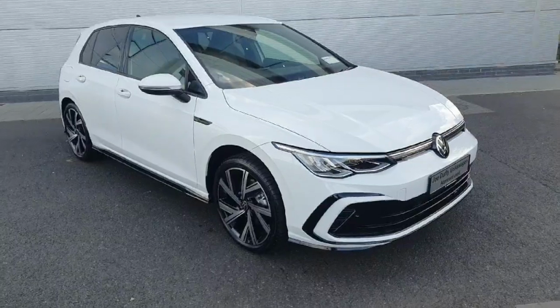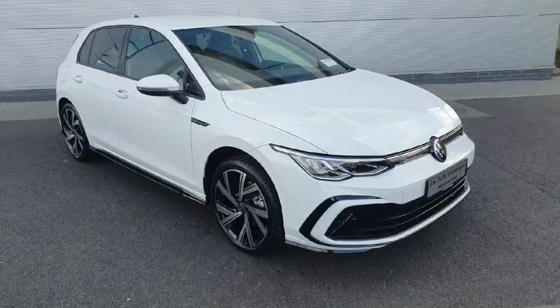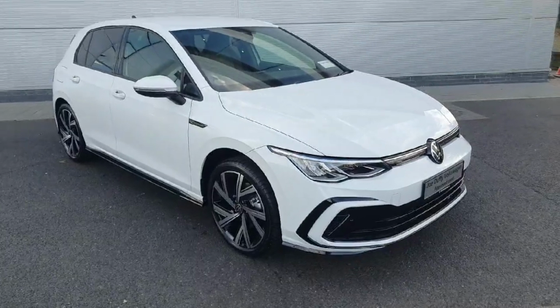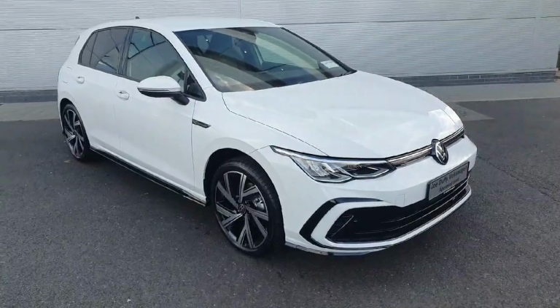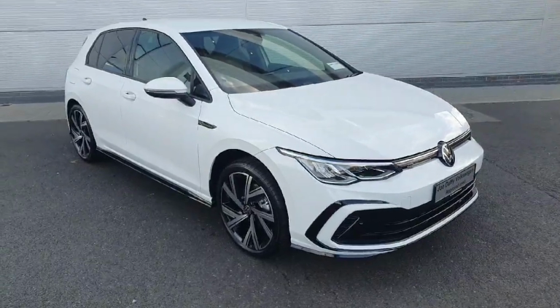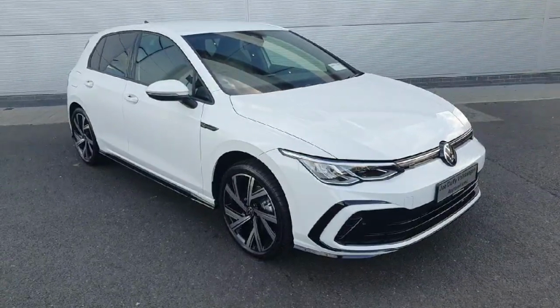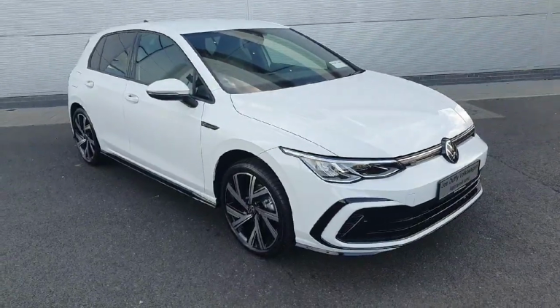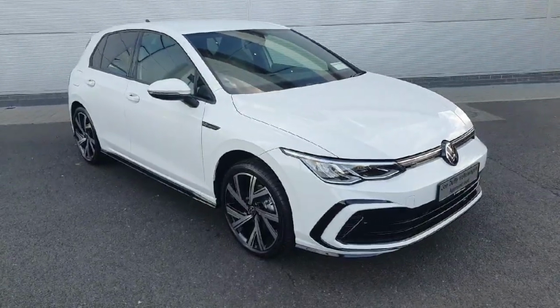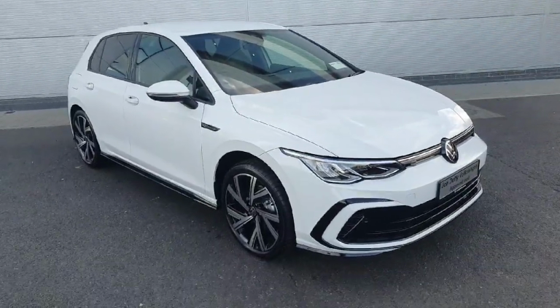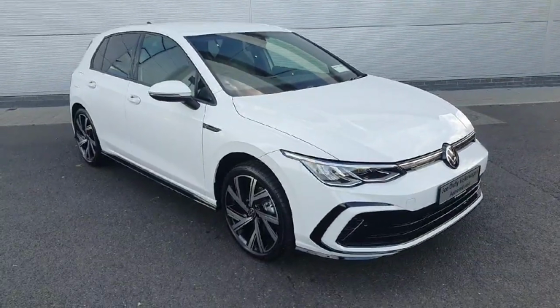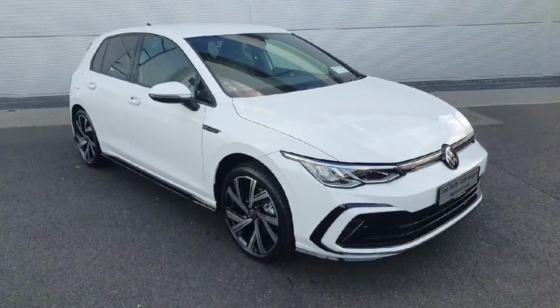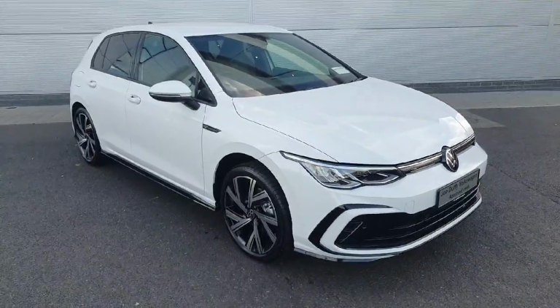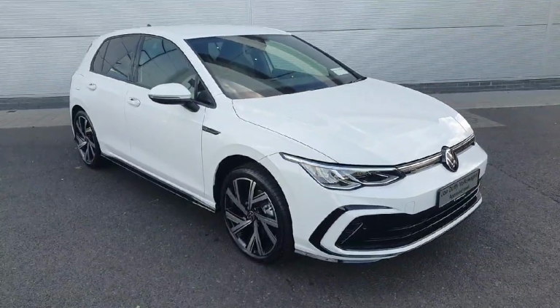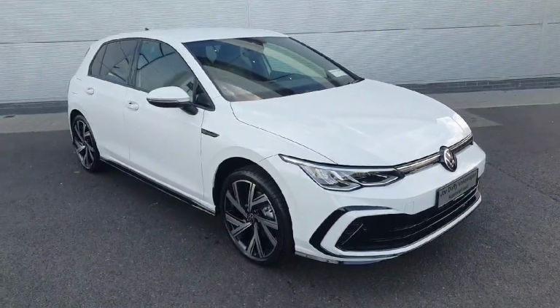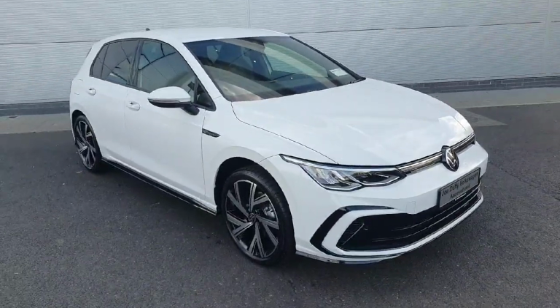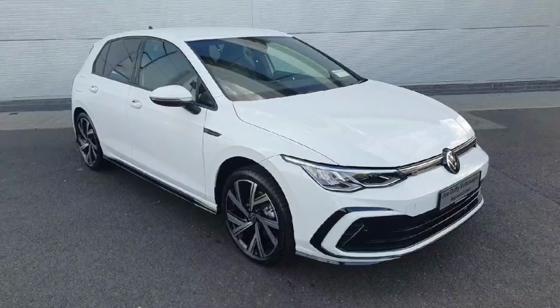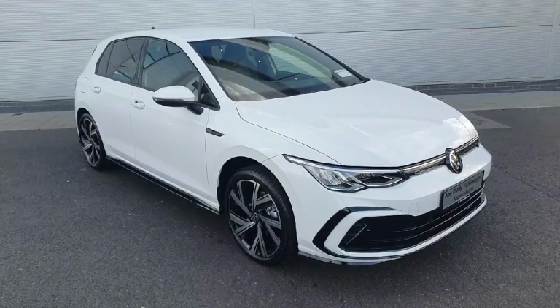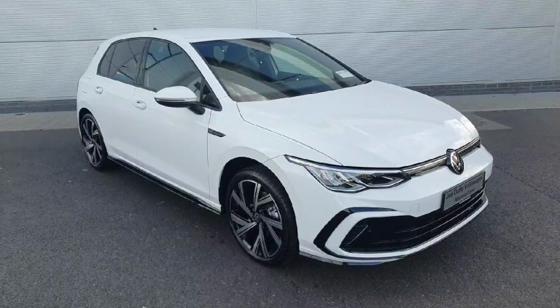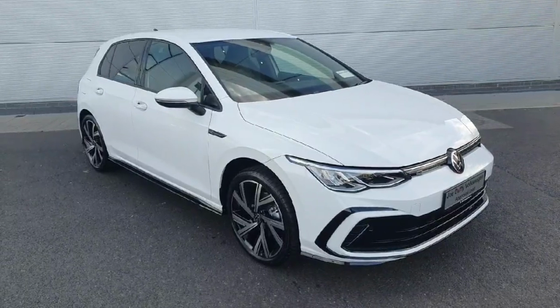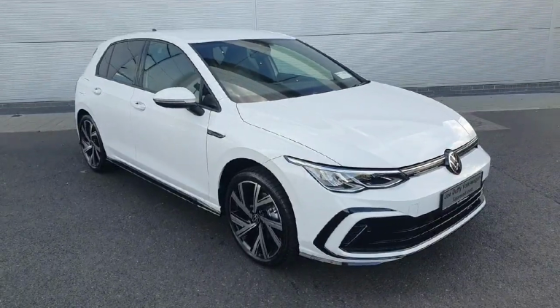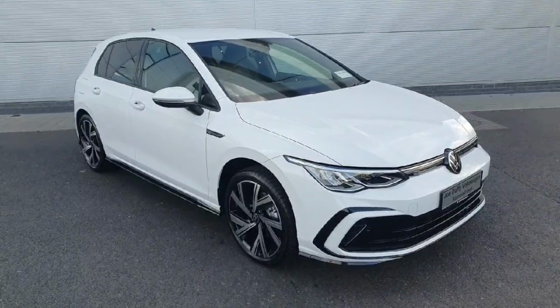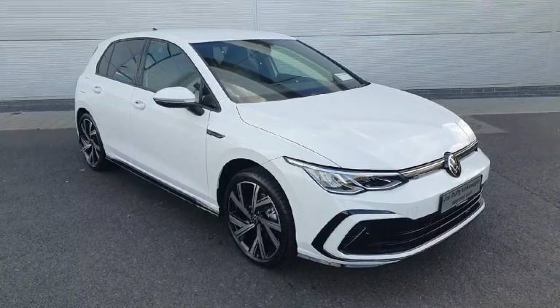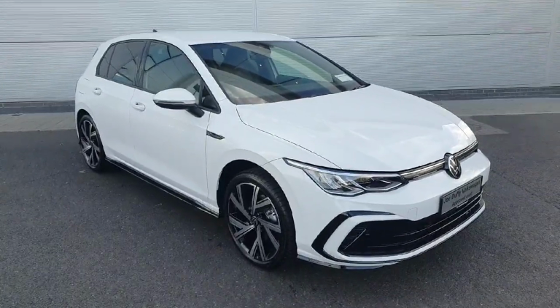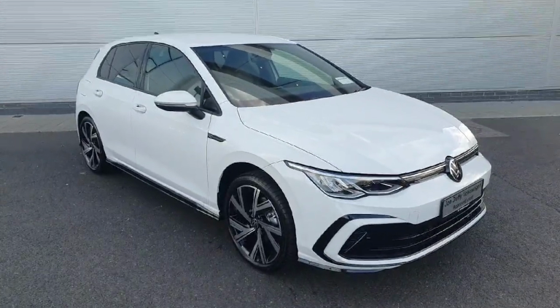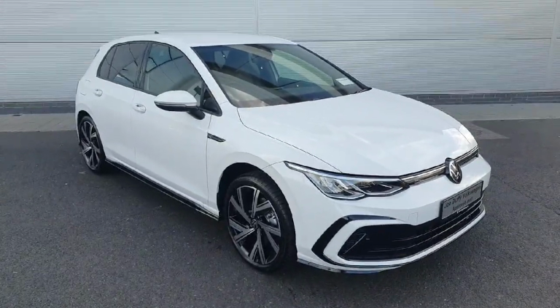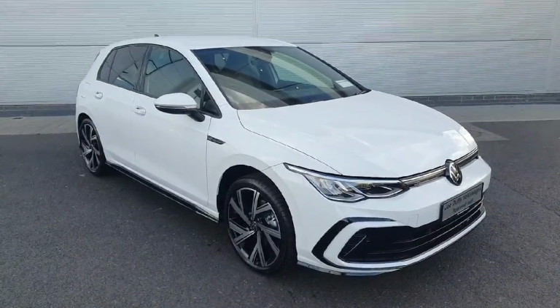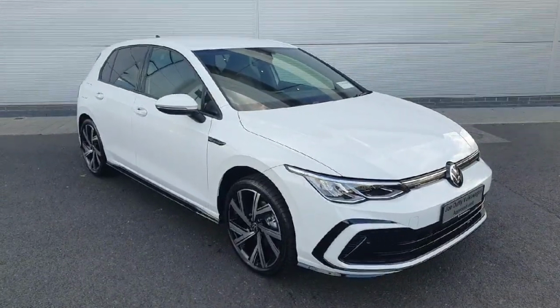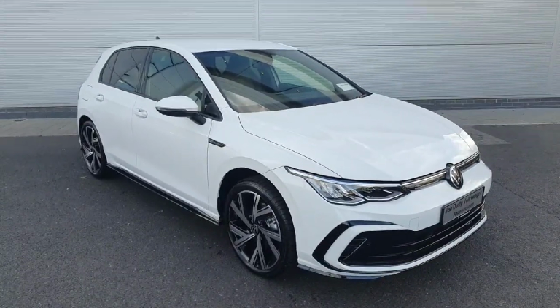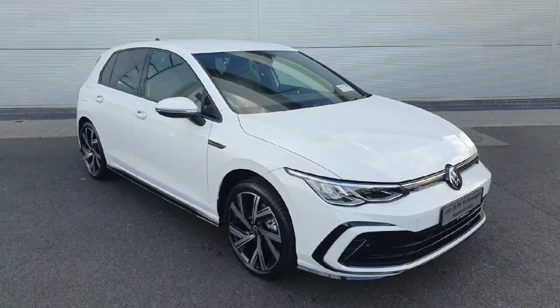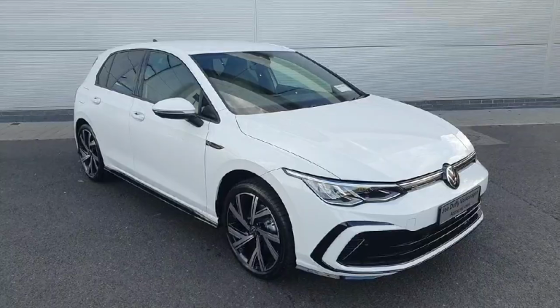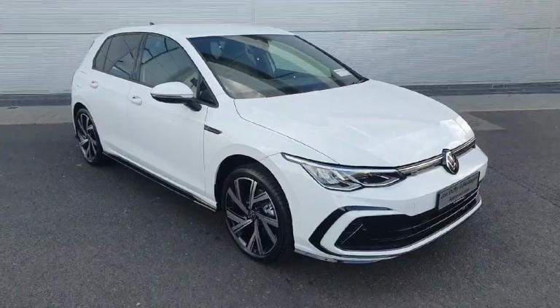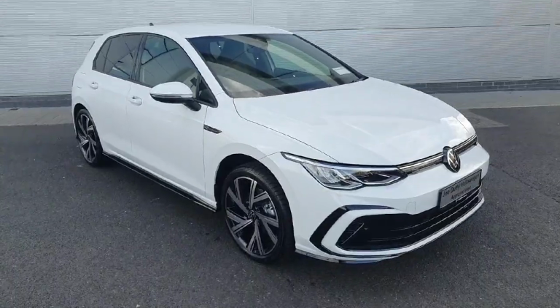How's it going everybody, welcome back to Joe Duffy Volkswagen North Dublin. In front of me here today we've got this brand new 2023 Volkswagen Golf R-Line. It's a 1.5 TSI, it is a hybrid, and is also an automatic.